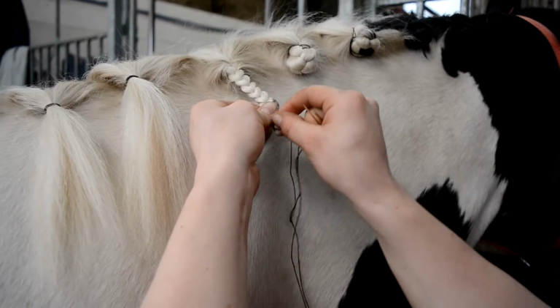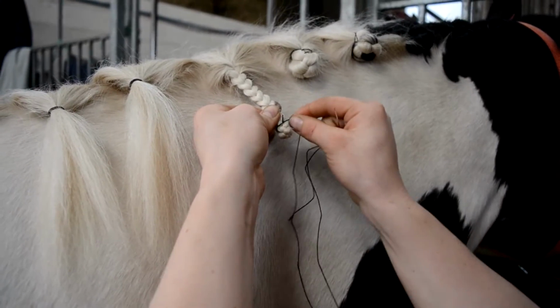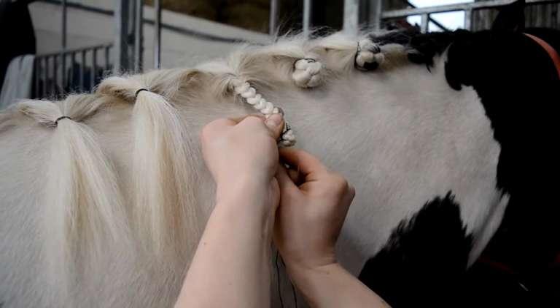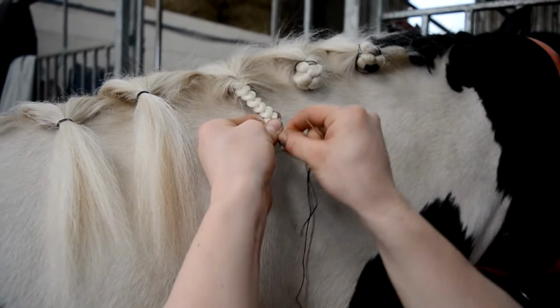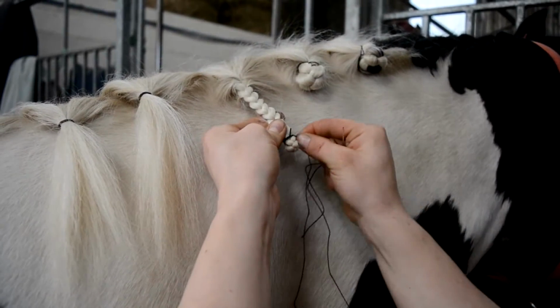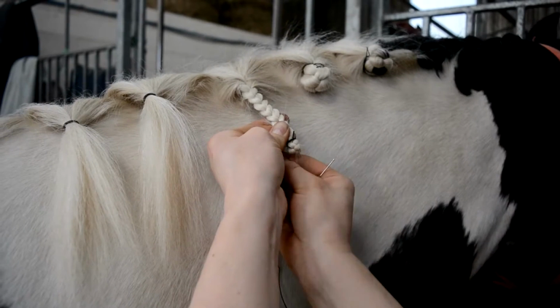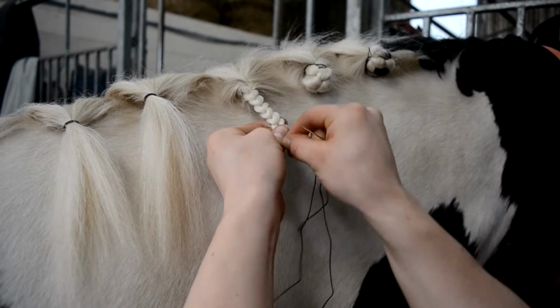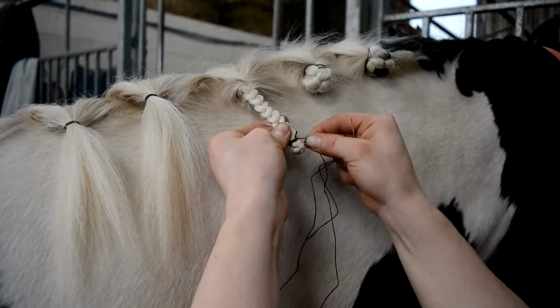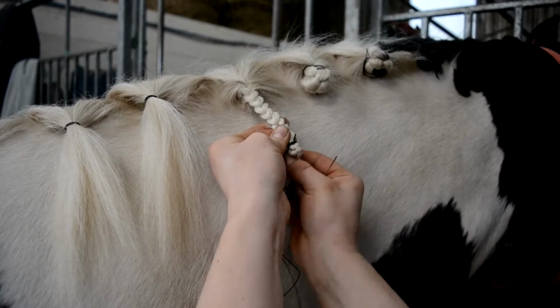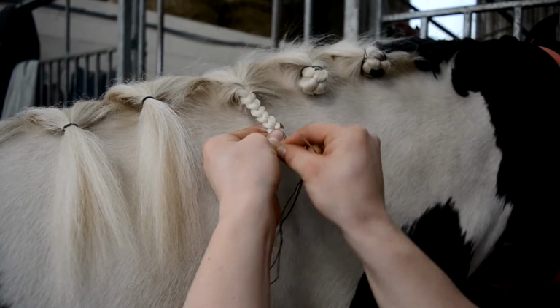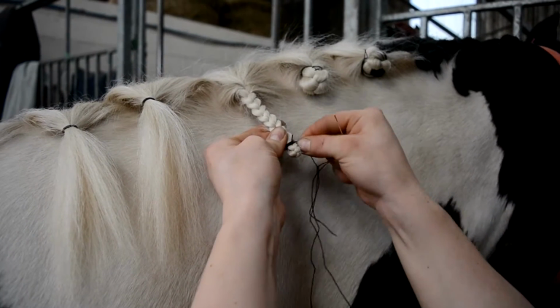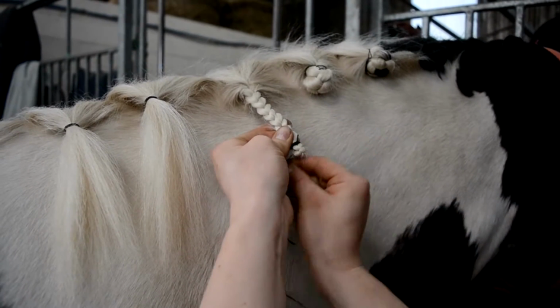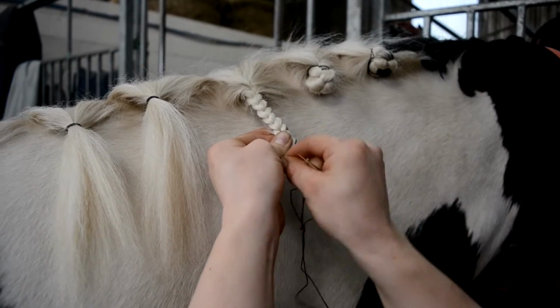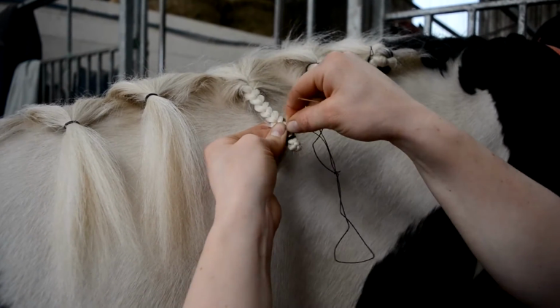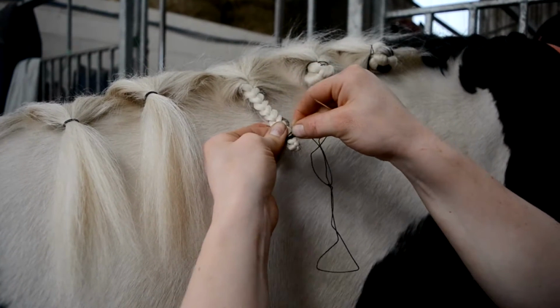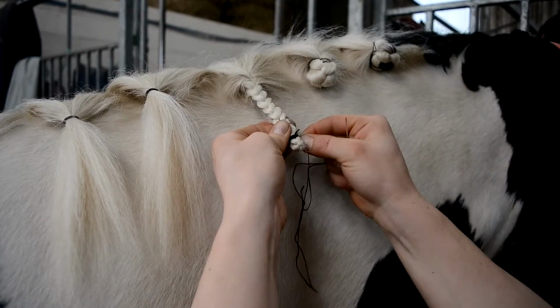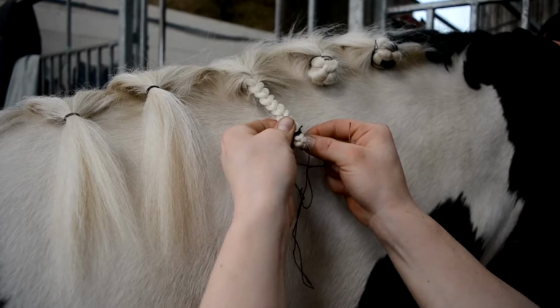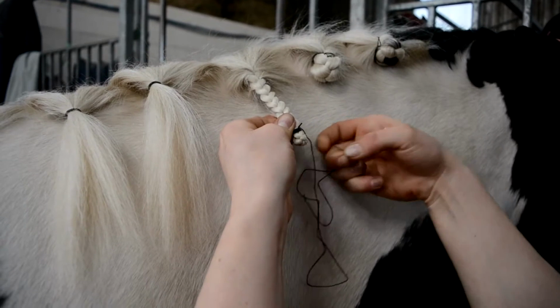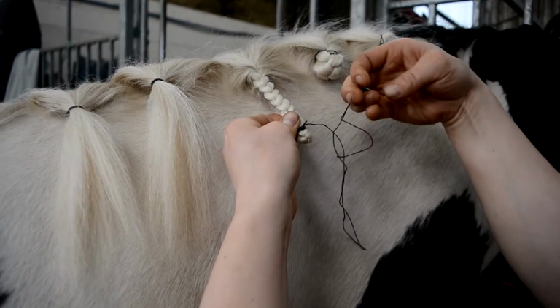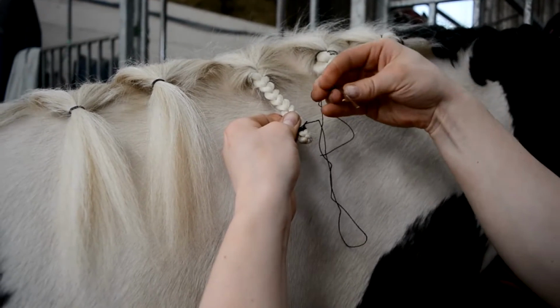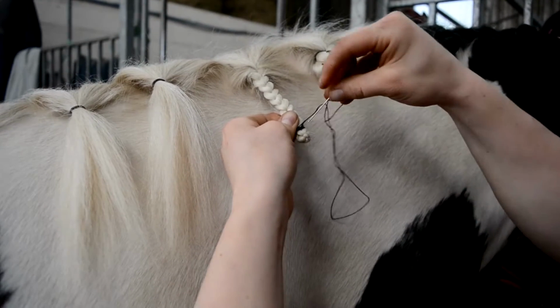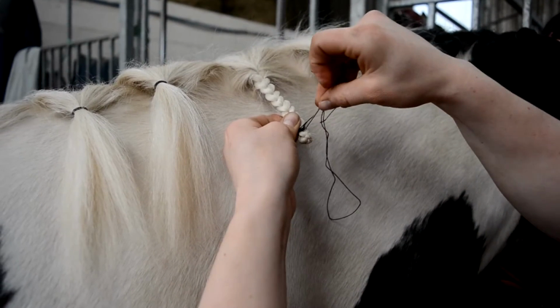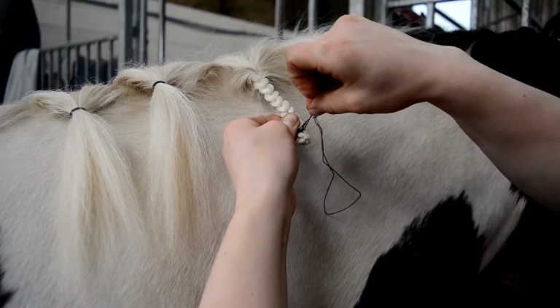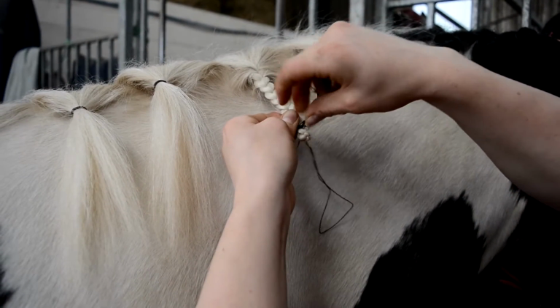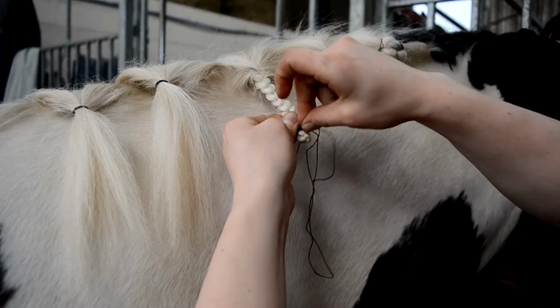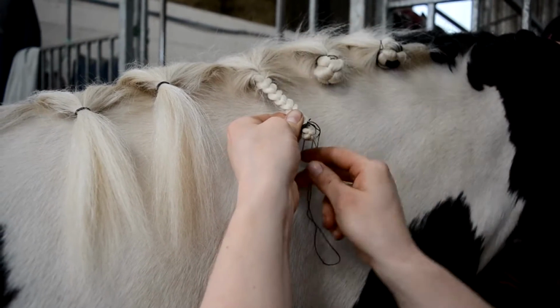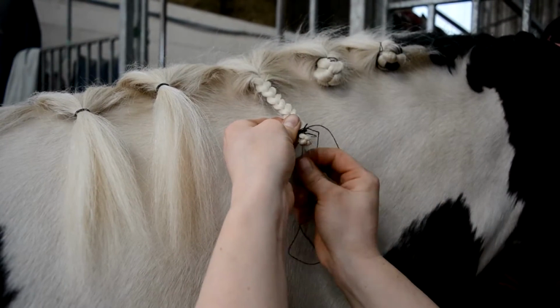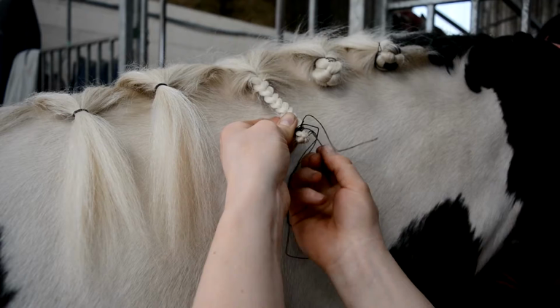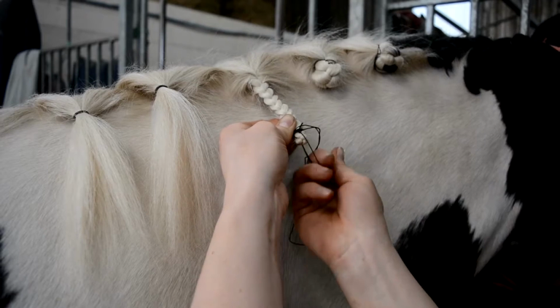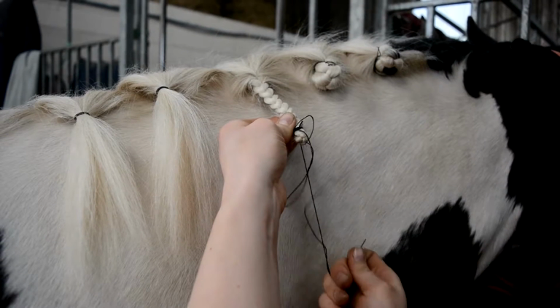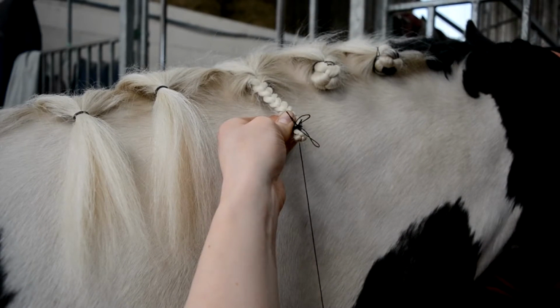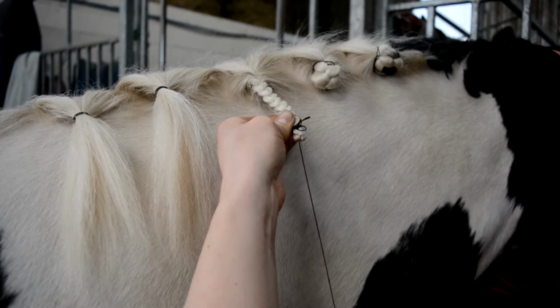Tightly wrap the cotton several times around the base of the plait to secure it. Push the needle back through the thread and pull until taut. This will secure the end of the plait.